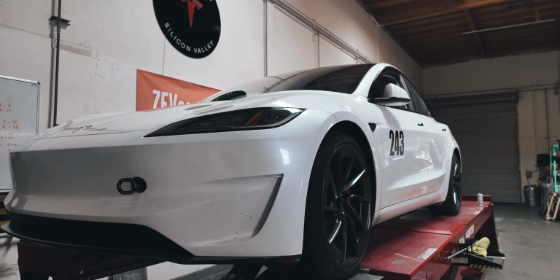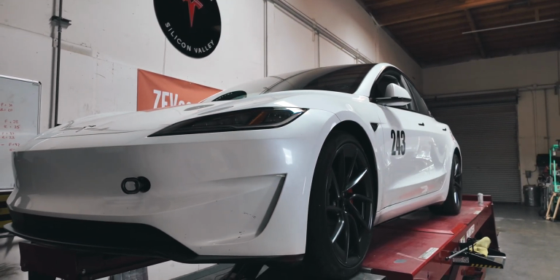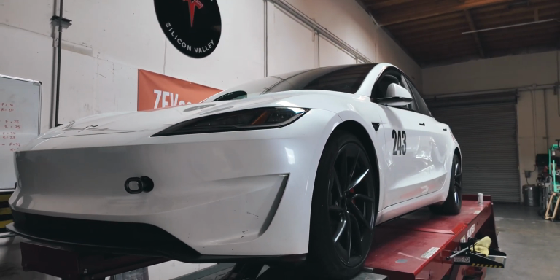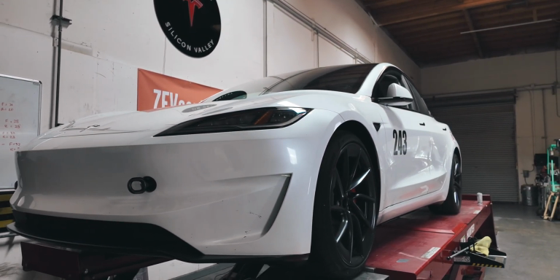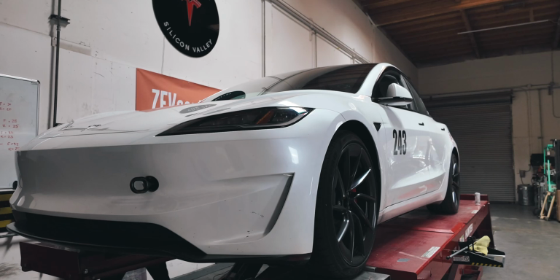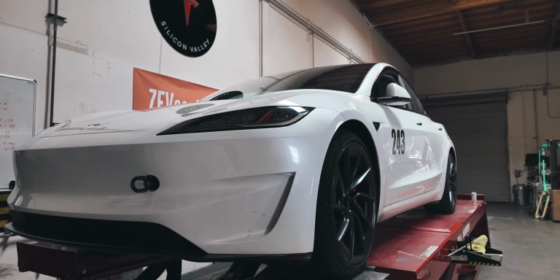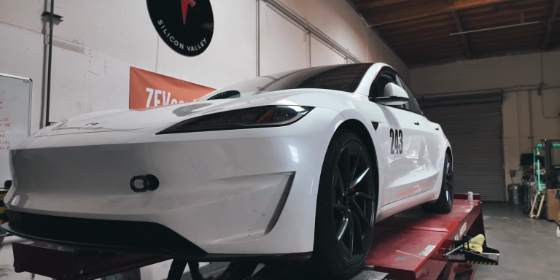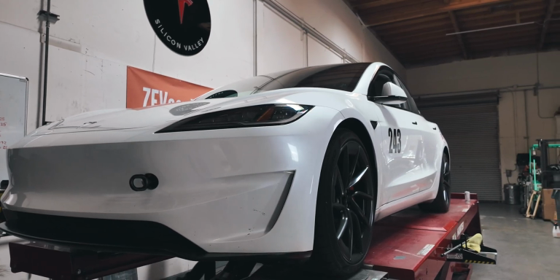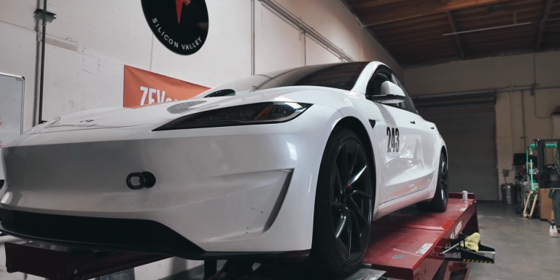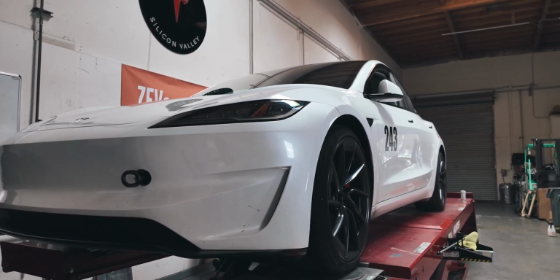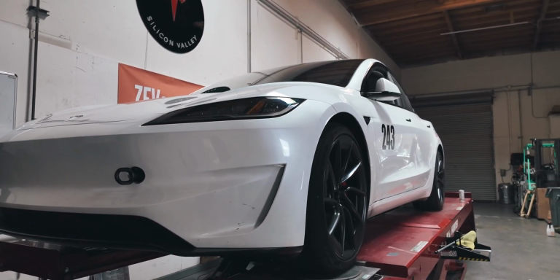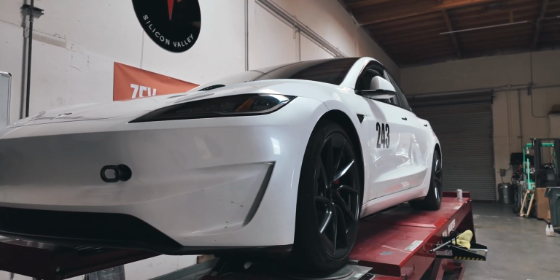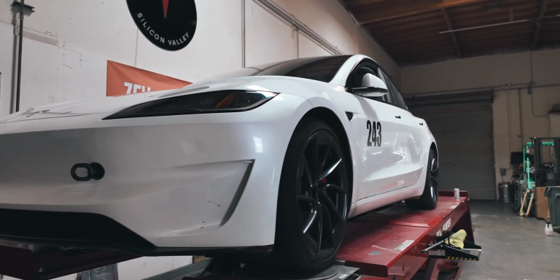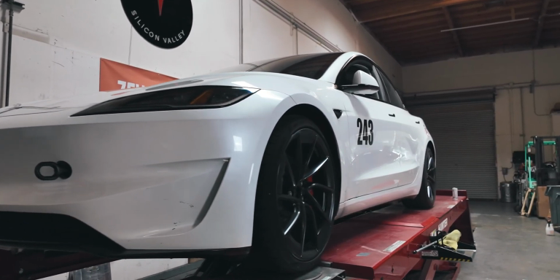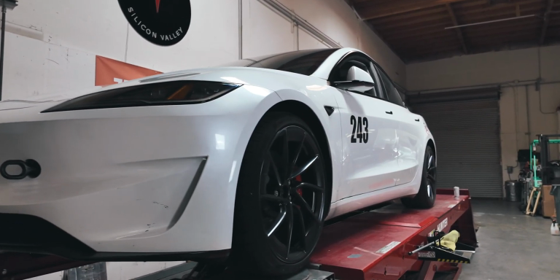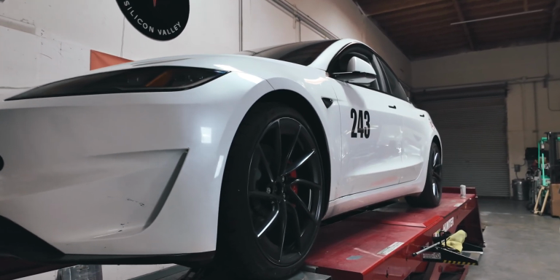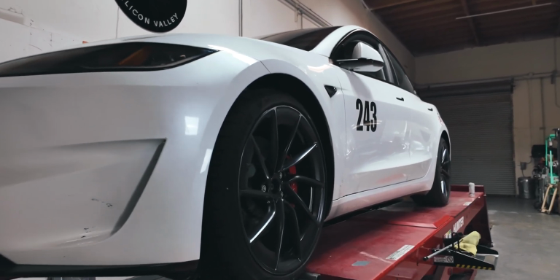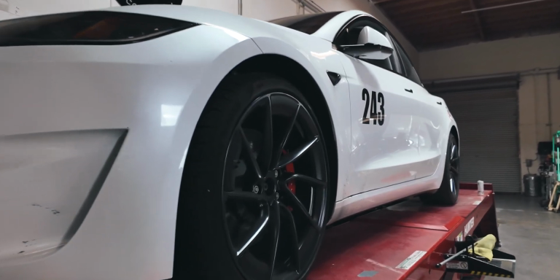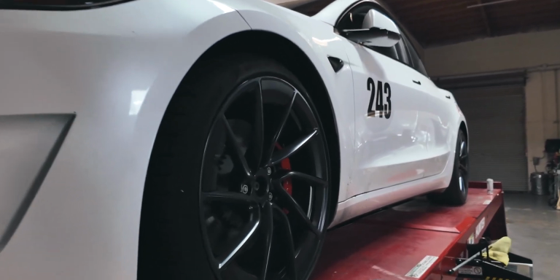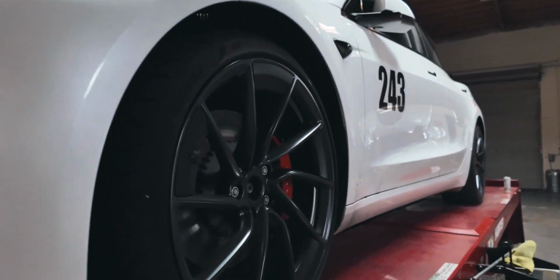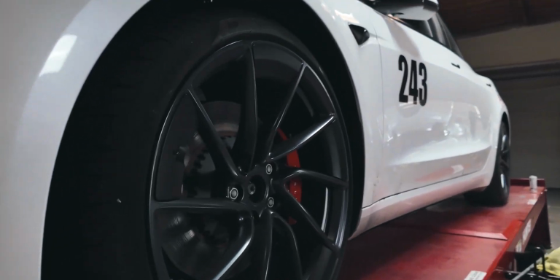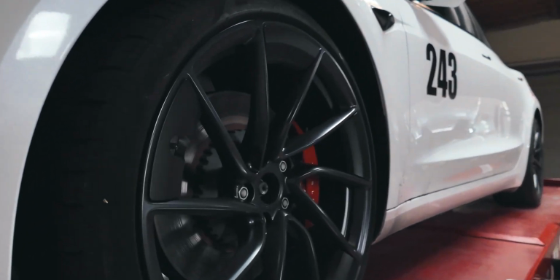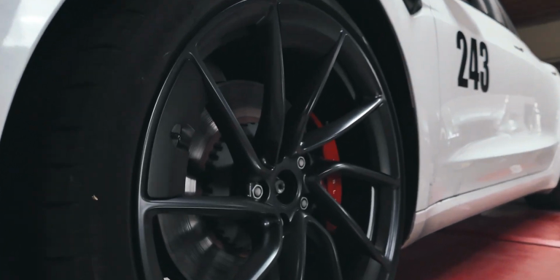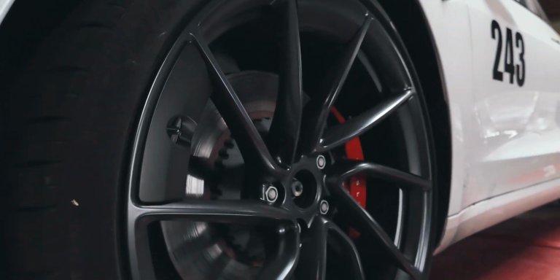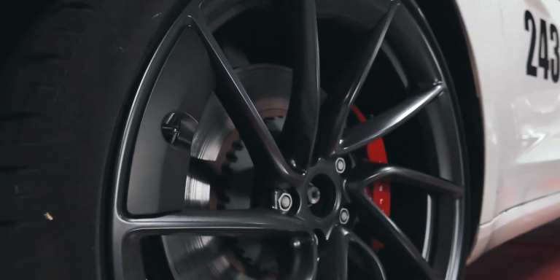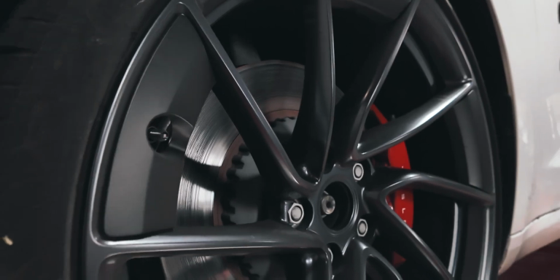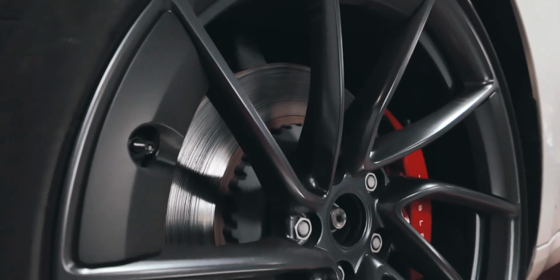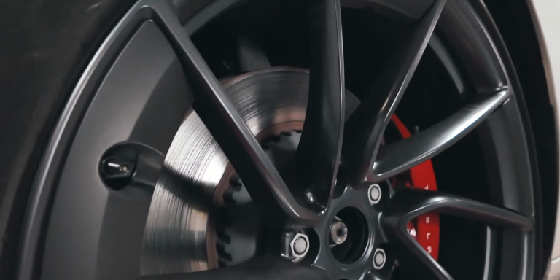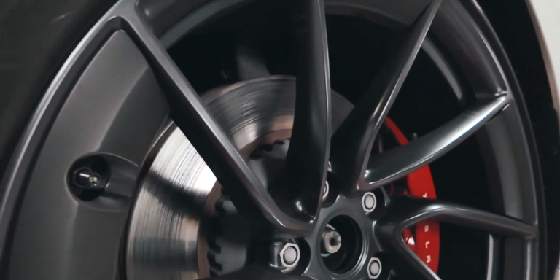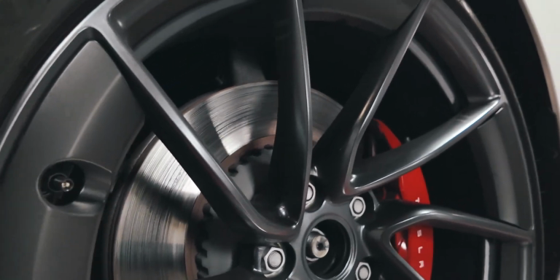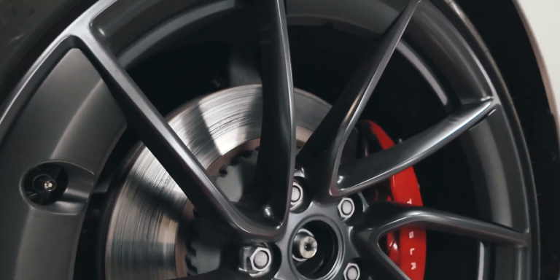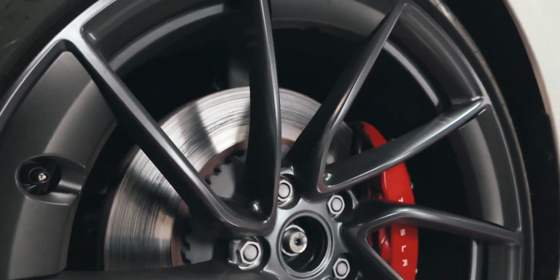699mm on the front passenger side and 705mm on the passenger rear — typical Tesla fashion.